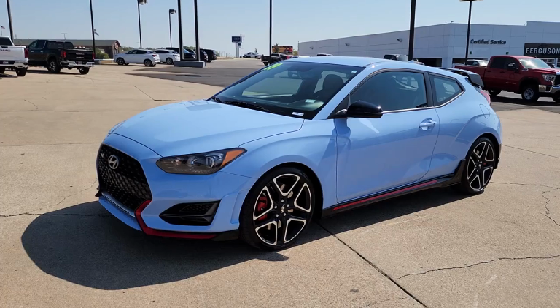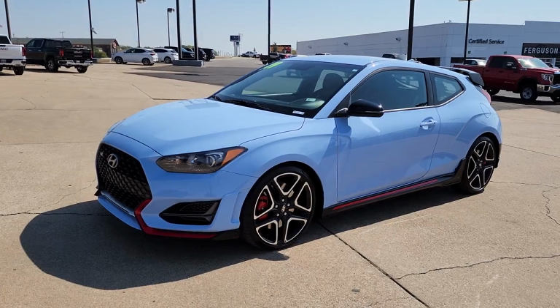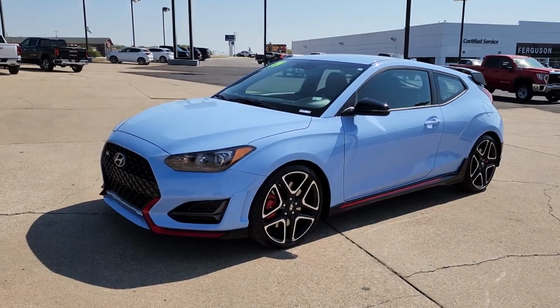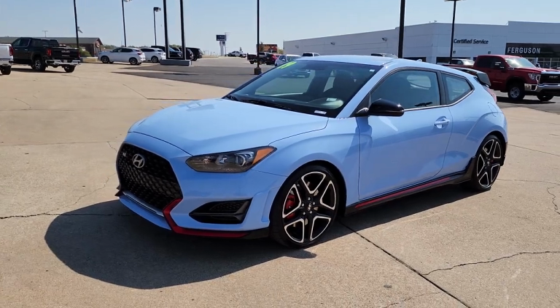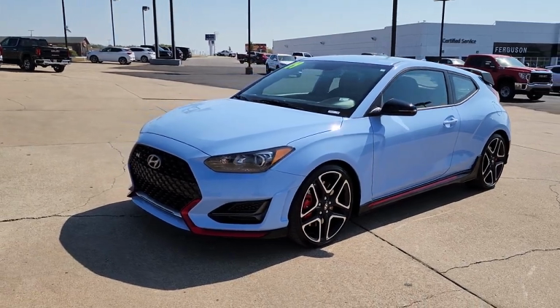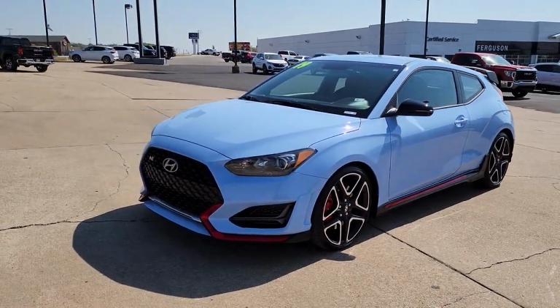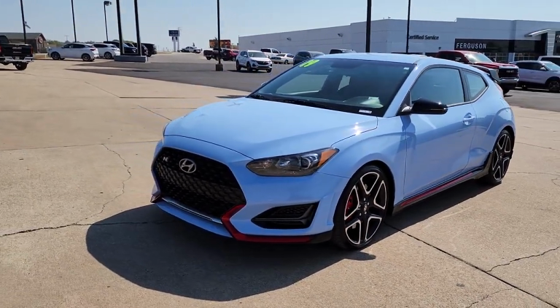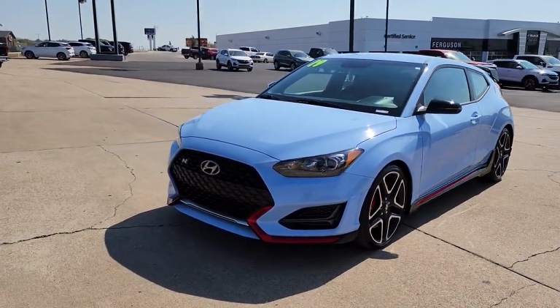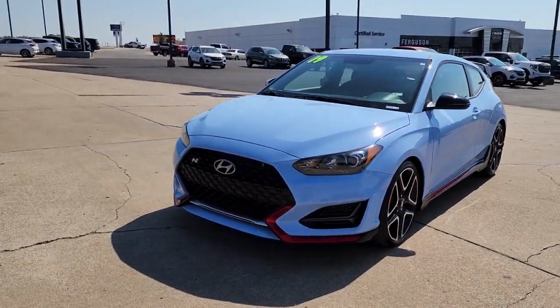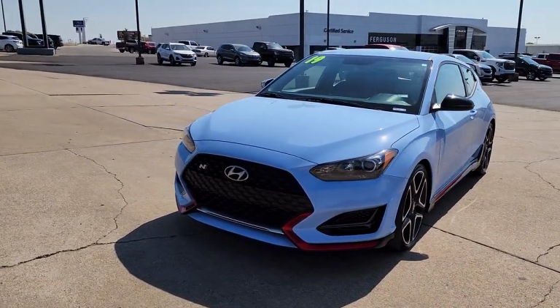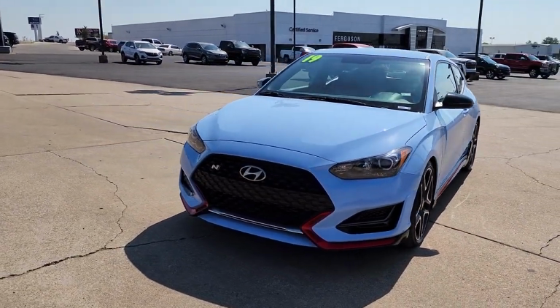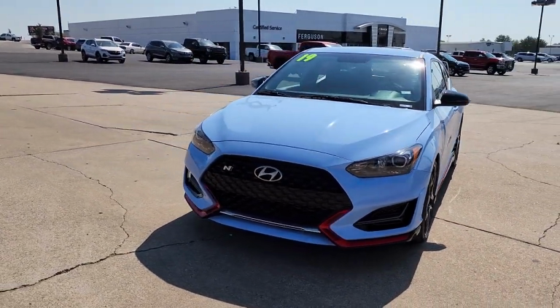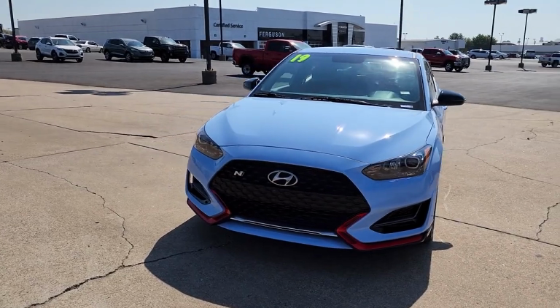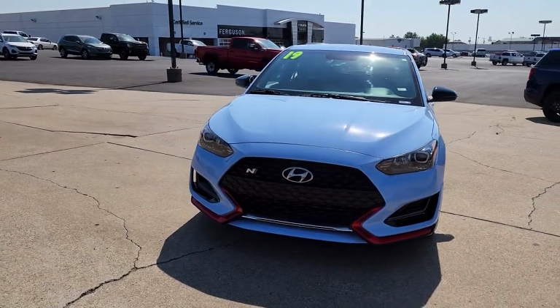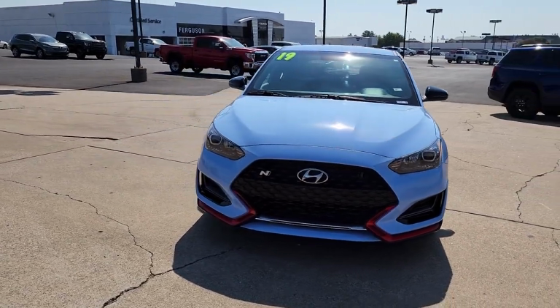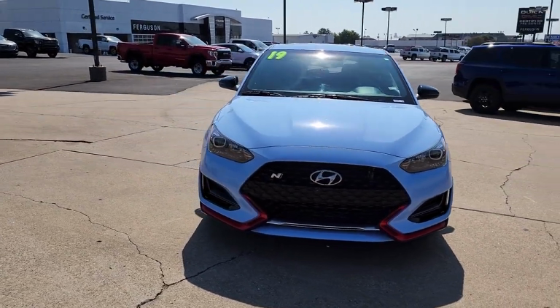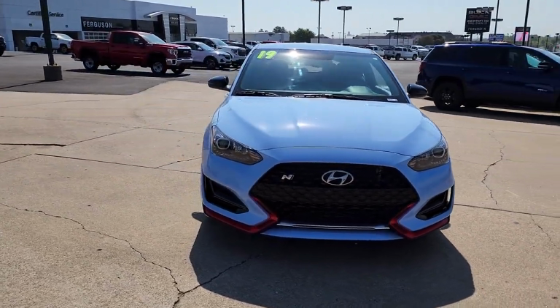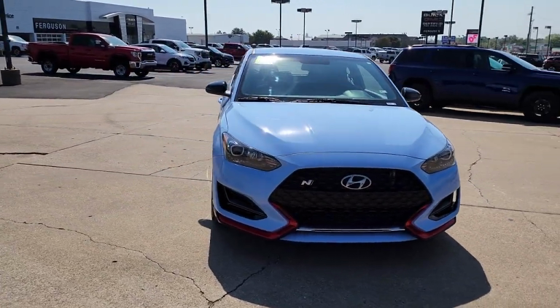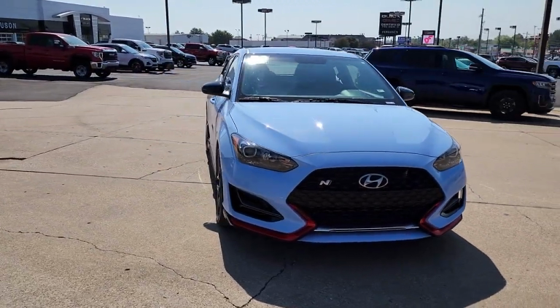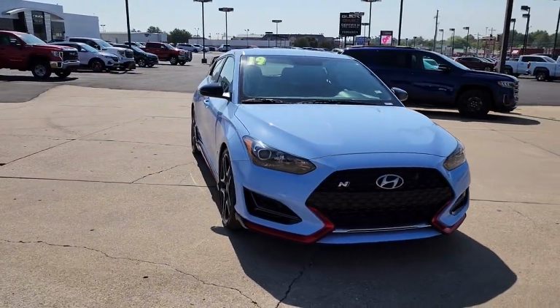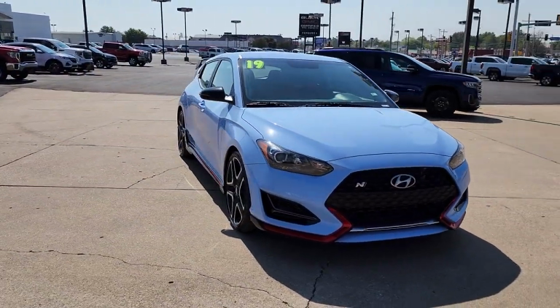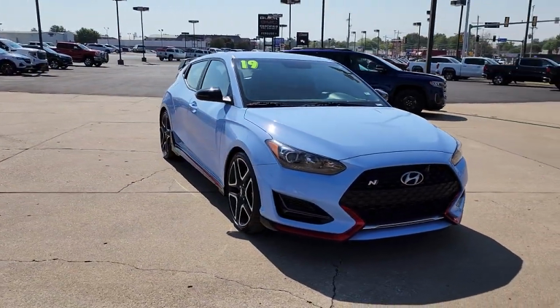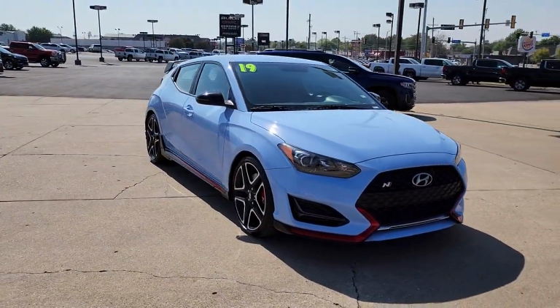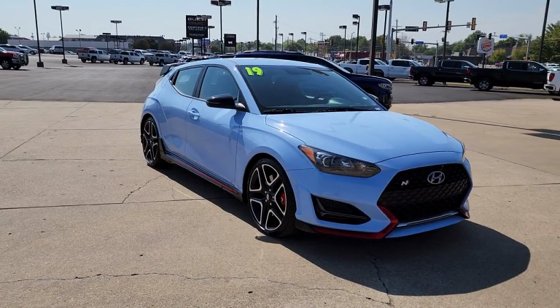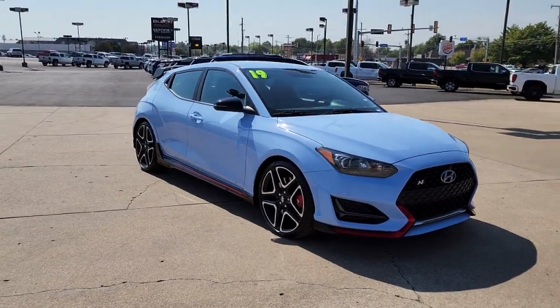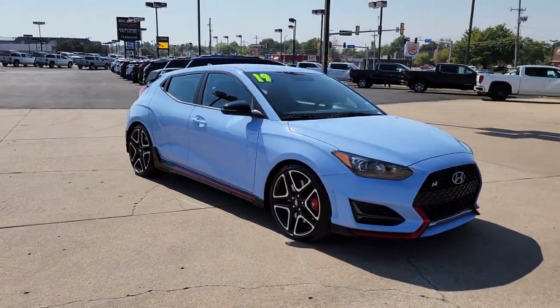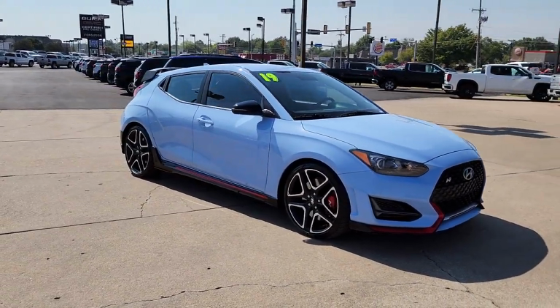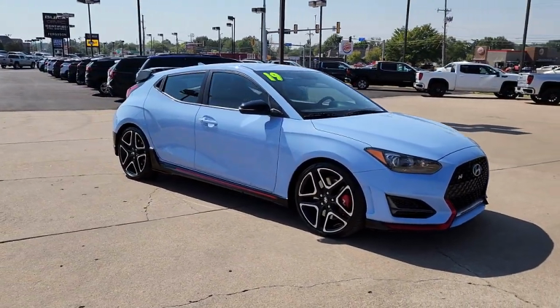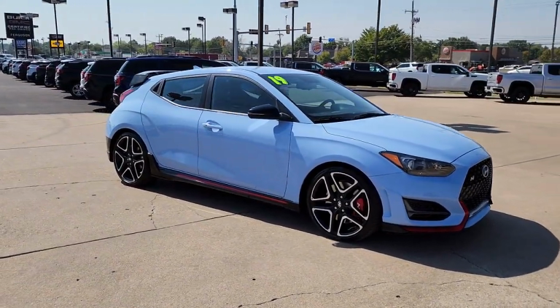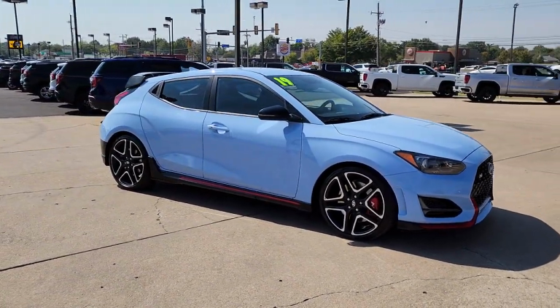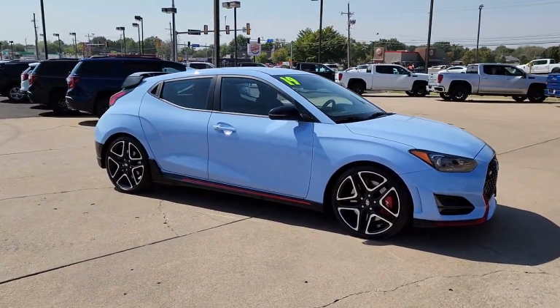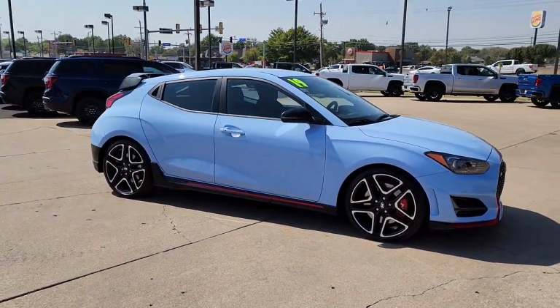Introducing the 2019 Hyundai Veloster. With less than 15,000 miles on the odometer, this vehicle stands out from the rest. Connect with the road in cutting-edge style in this heart-pounding Hyundai Veloster.